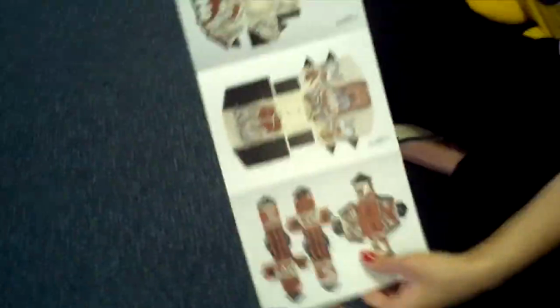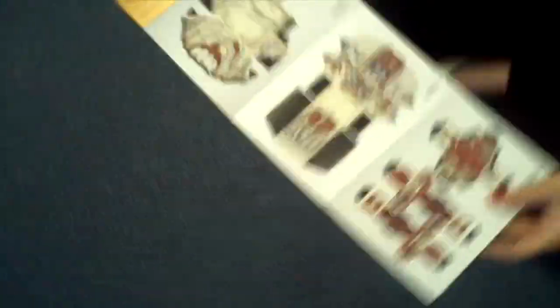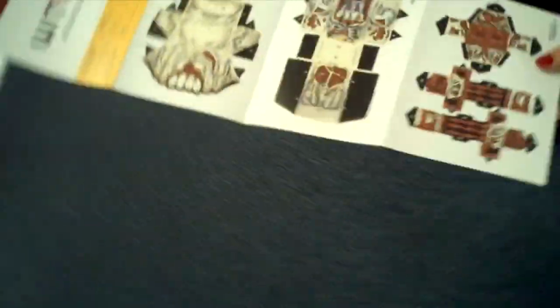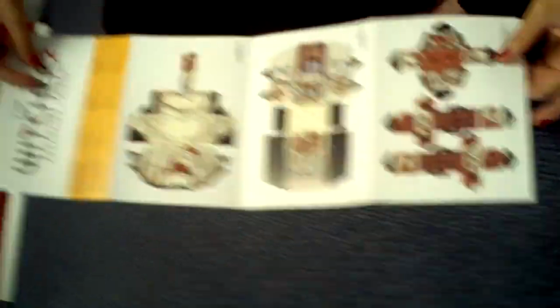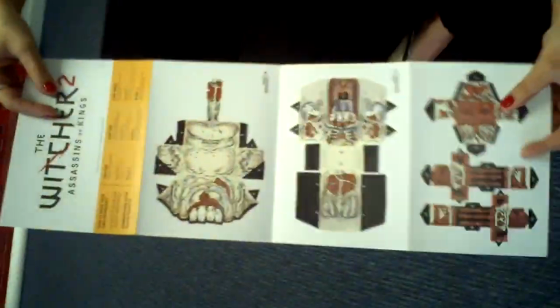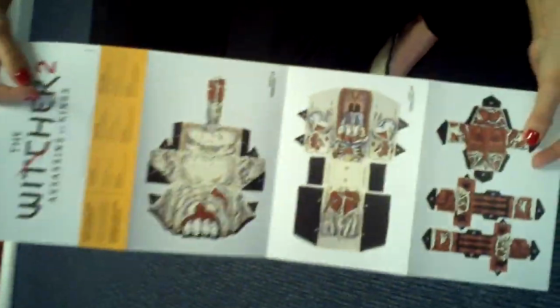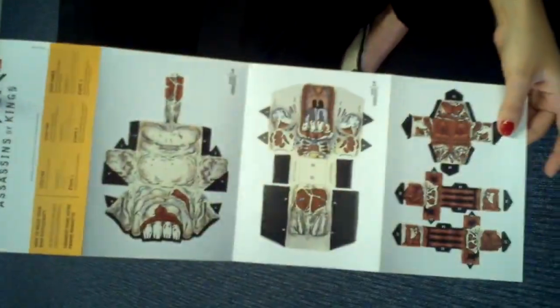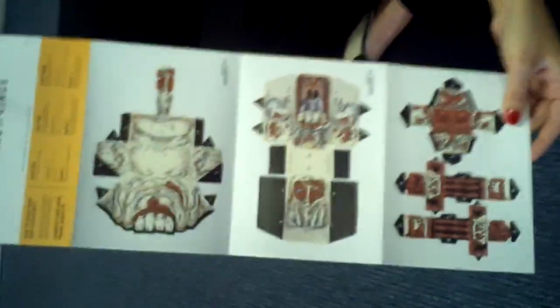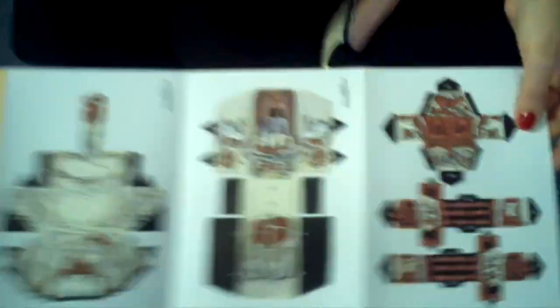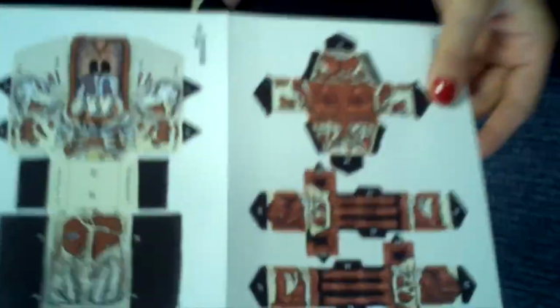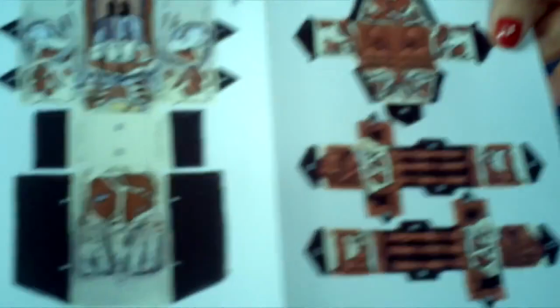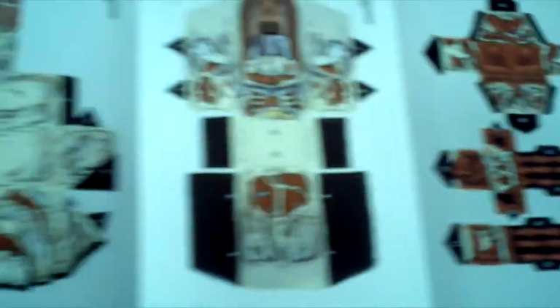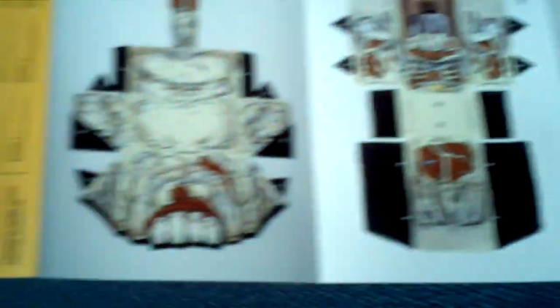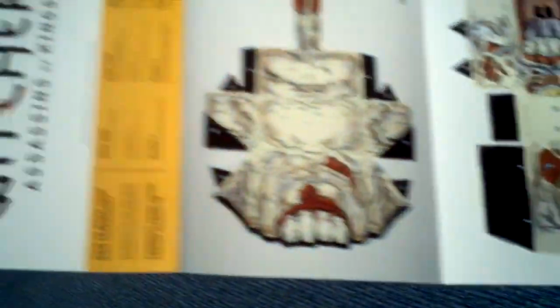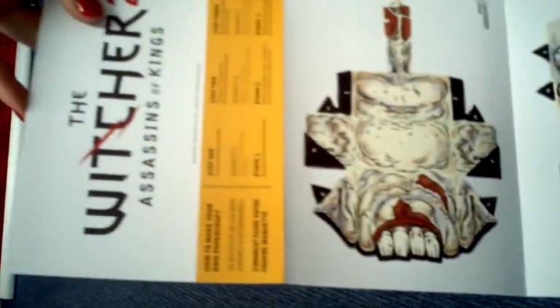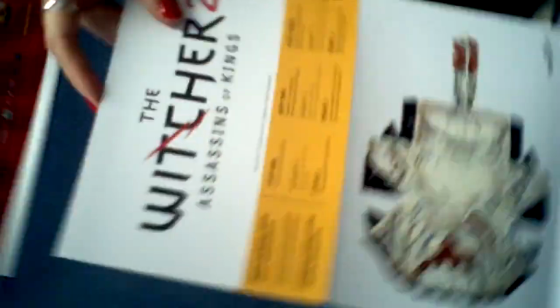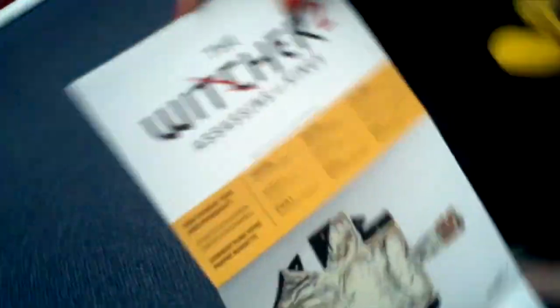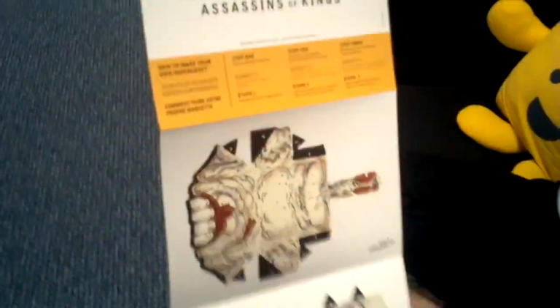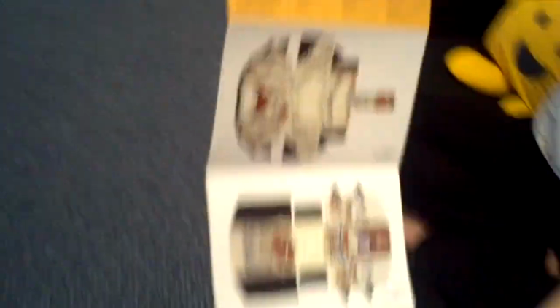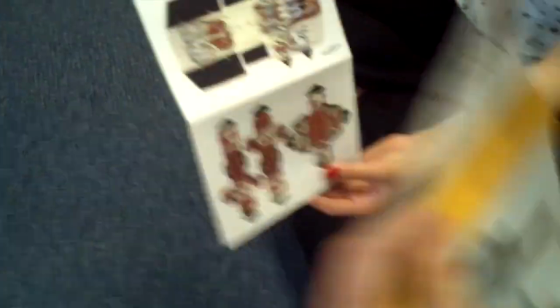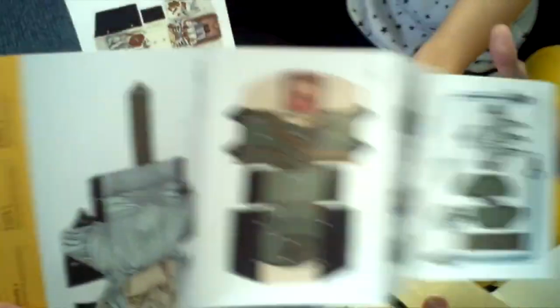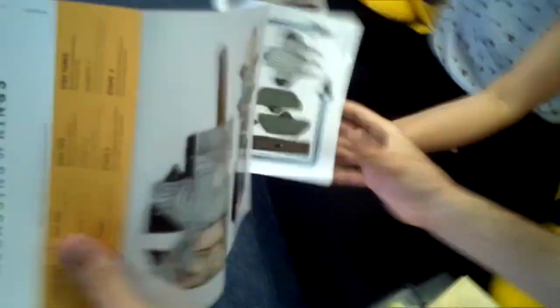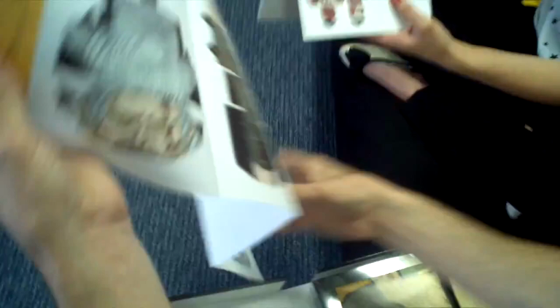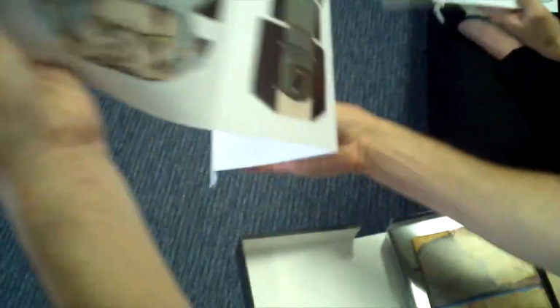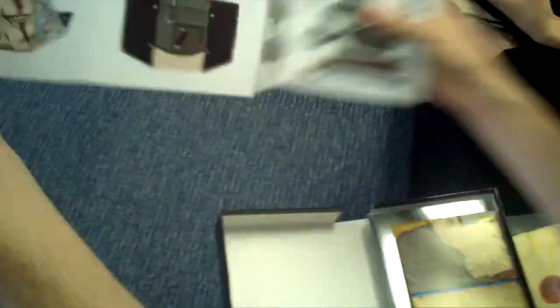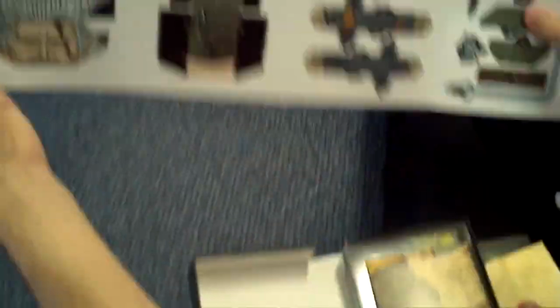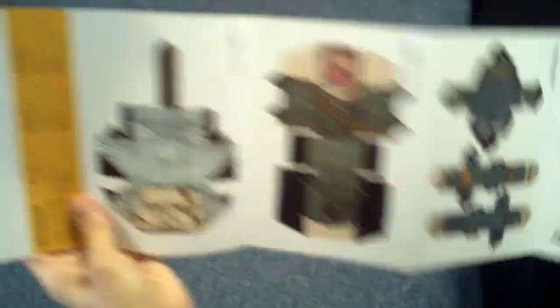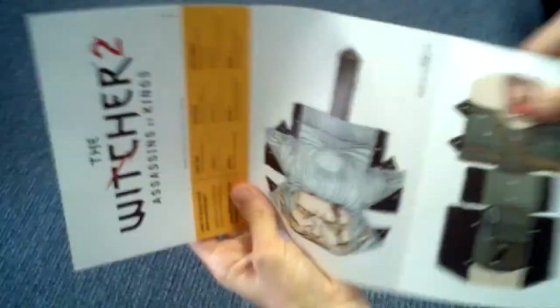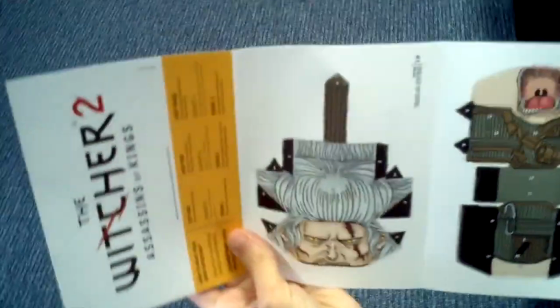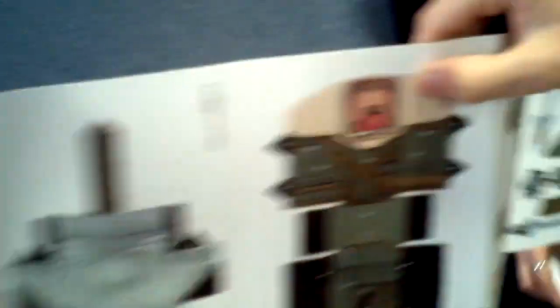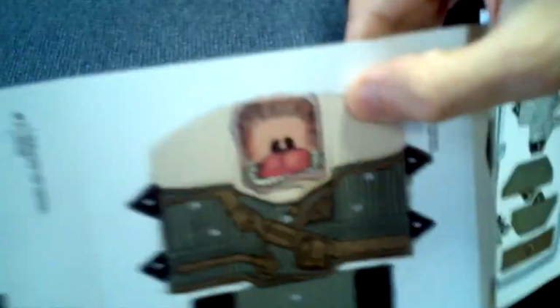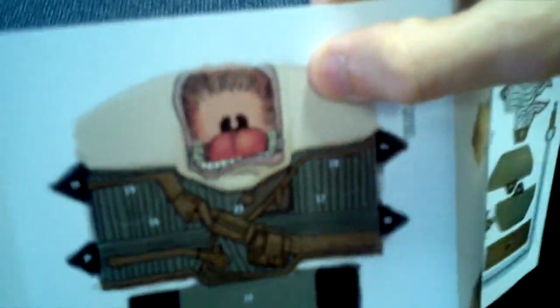Papercraft — cut out and keep. They went down a storm at Gamescom, so good to see those back. And here we've got another papercraft of Geralt. There's his tongue — he uses that on Triss quite a lot.